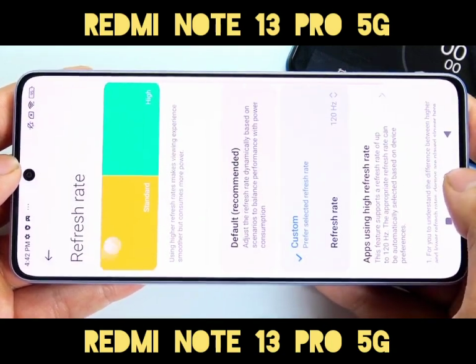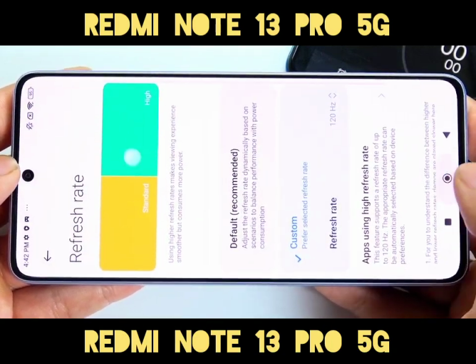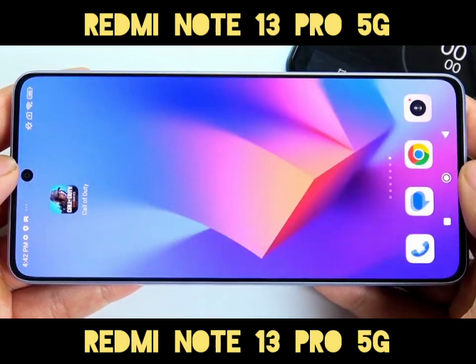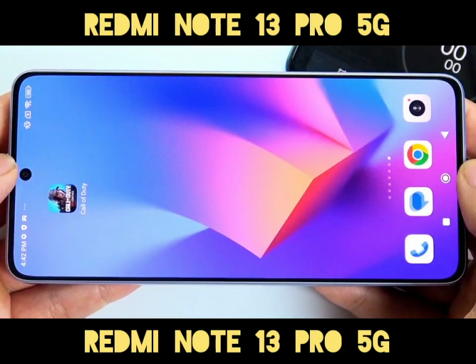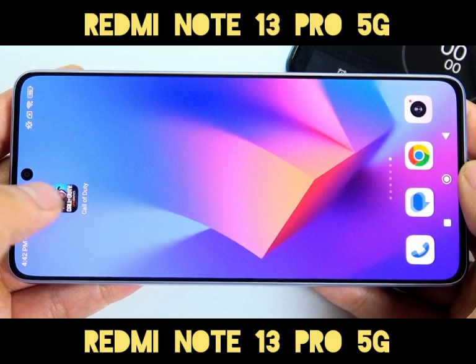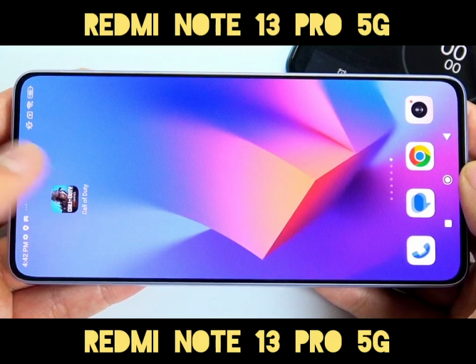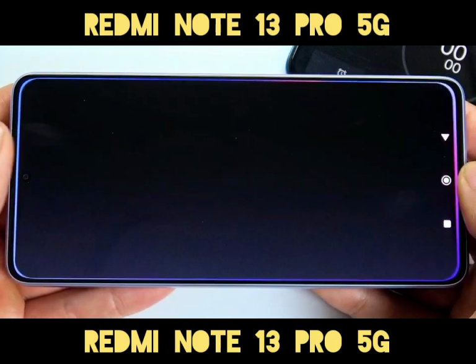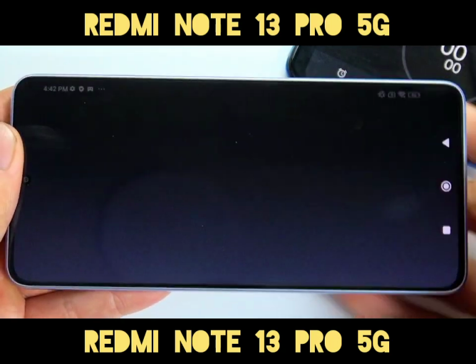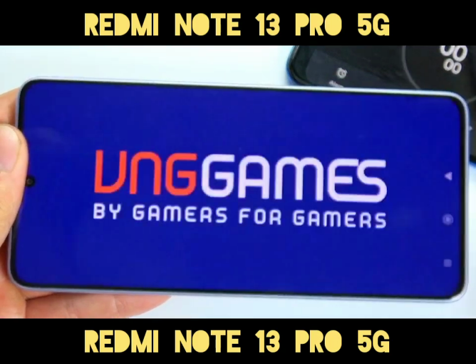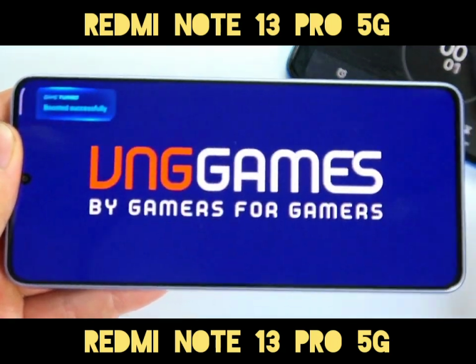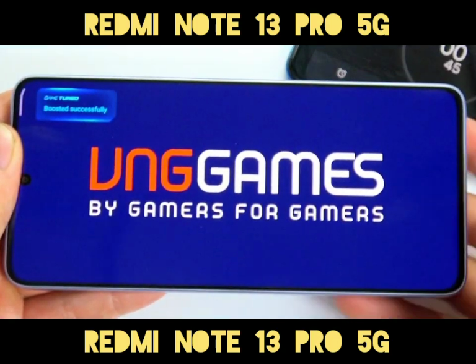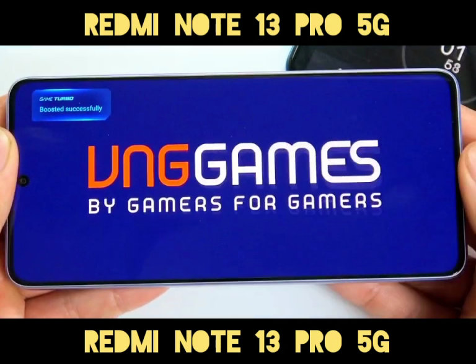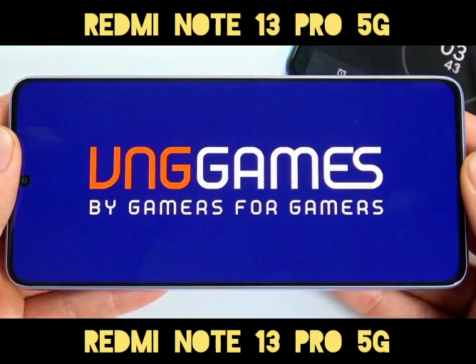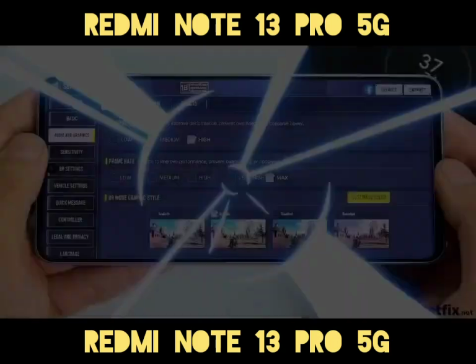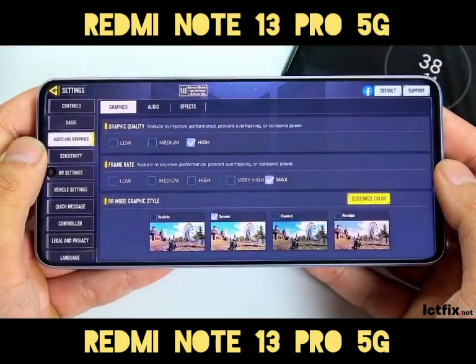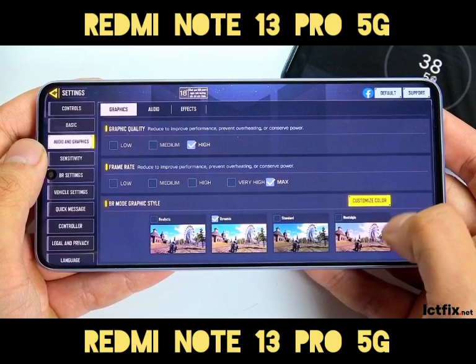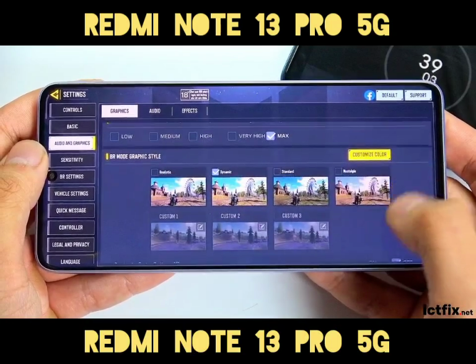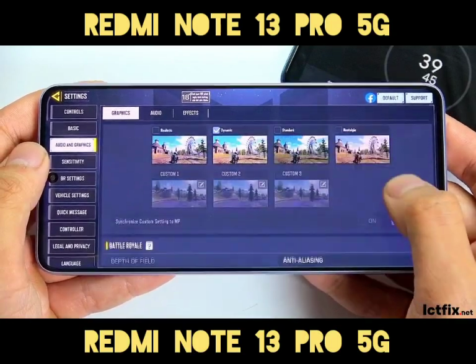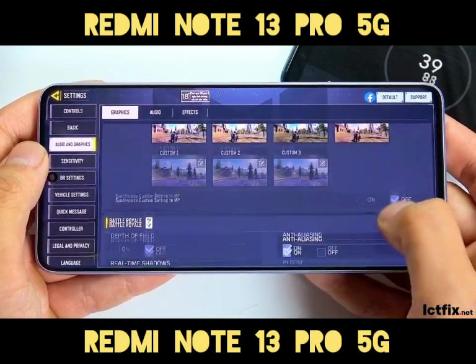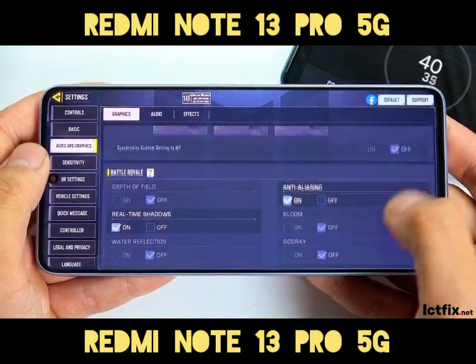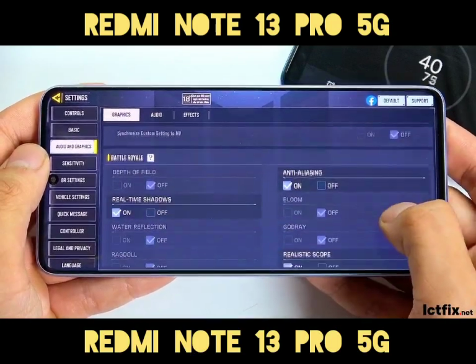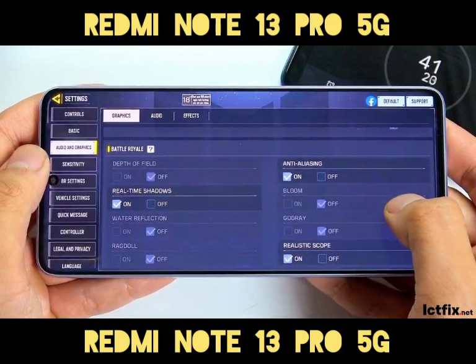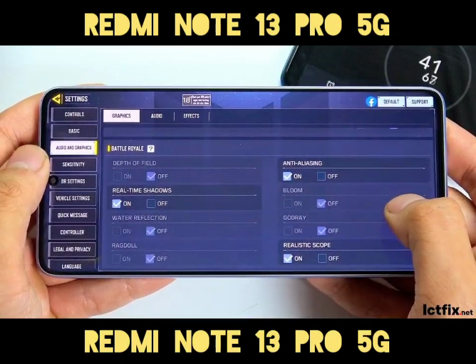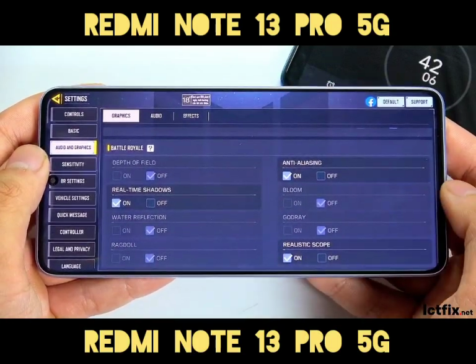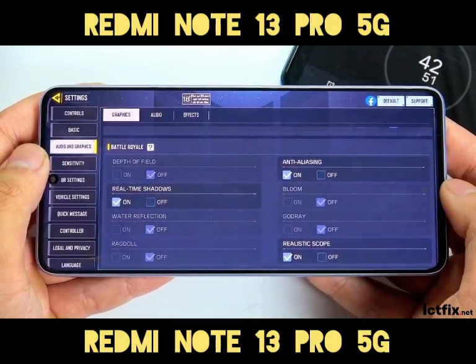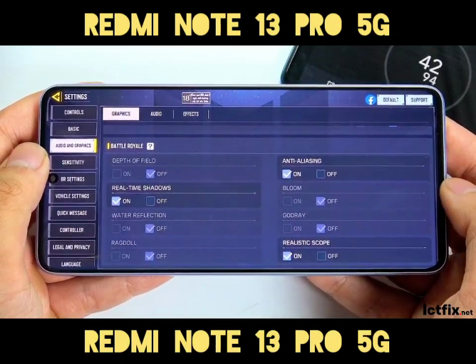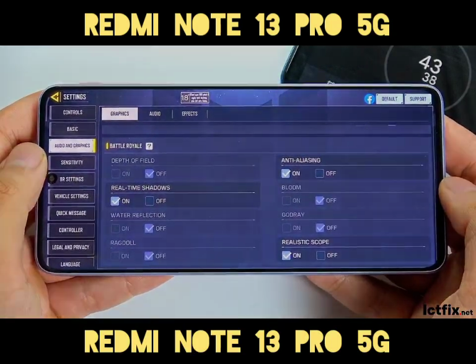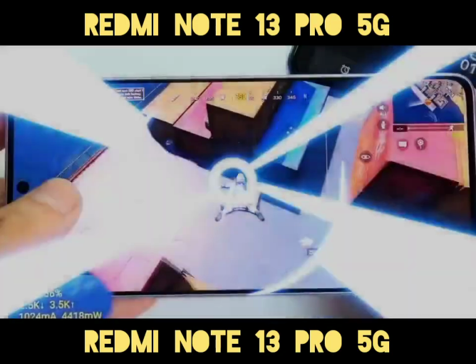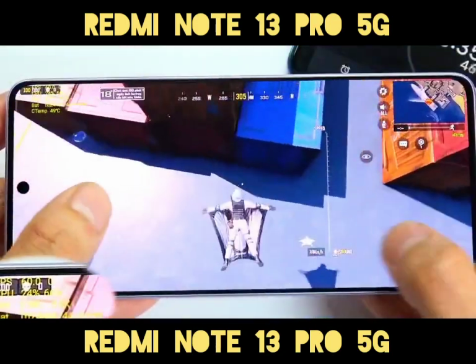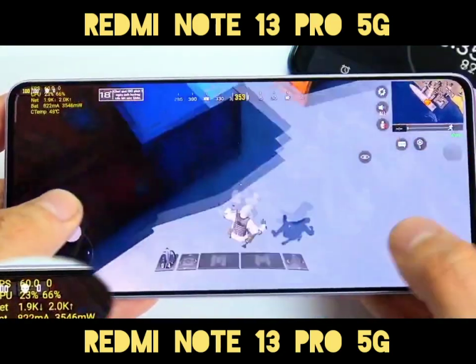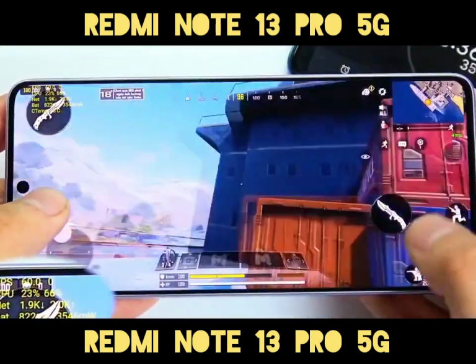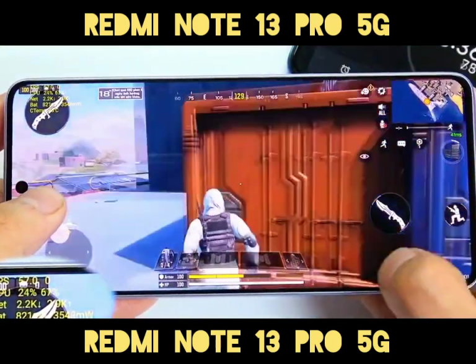Battery and Charging: The 5100mAh battery ensures all-day usage. The 67W wired charging capability charges the phone to 50% in just 17 minutes and to 100% in 44 minutes.